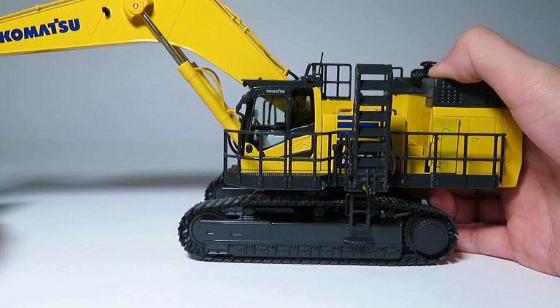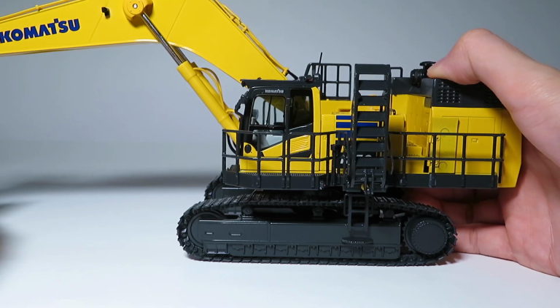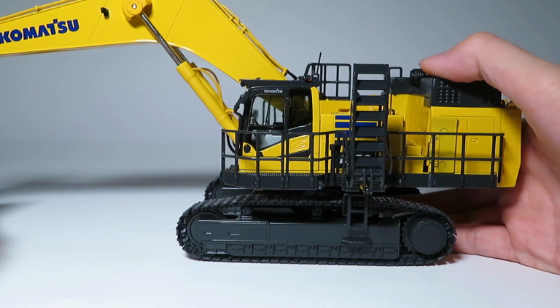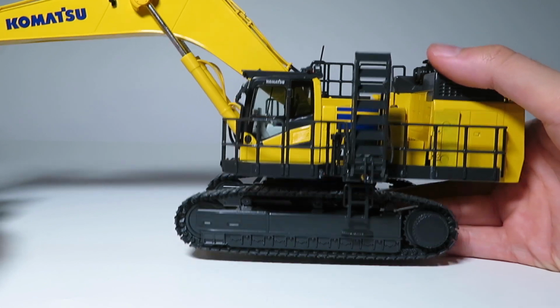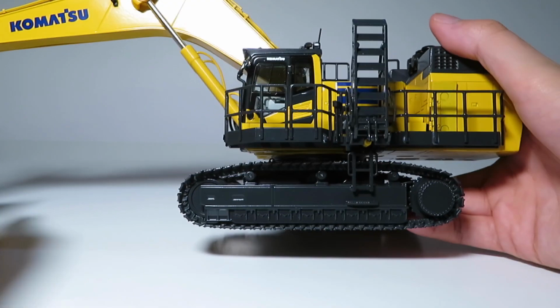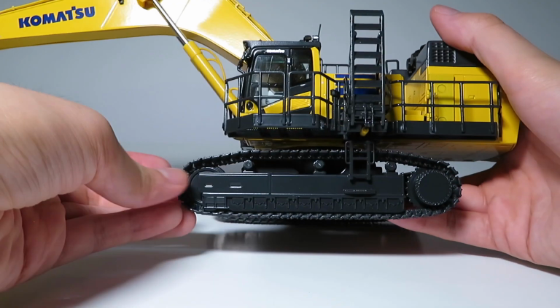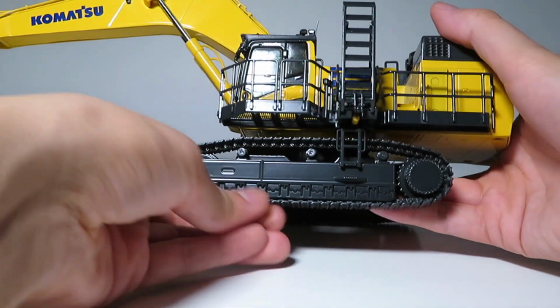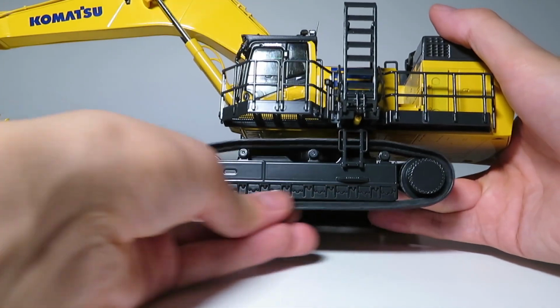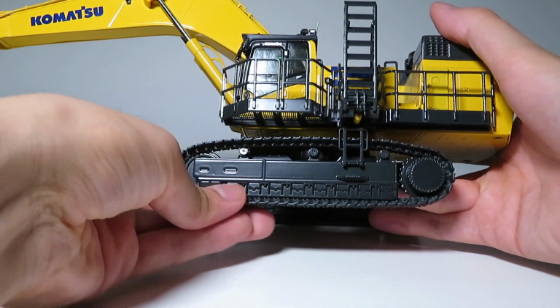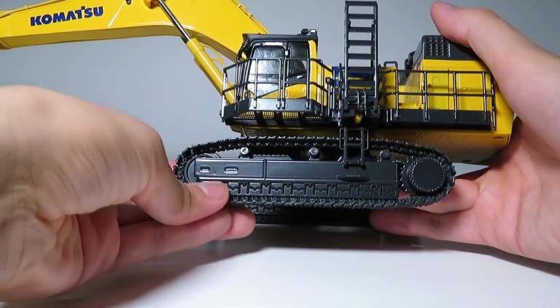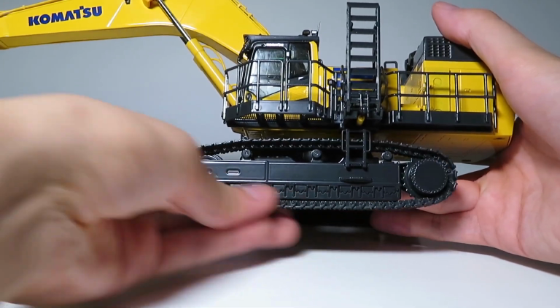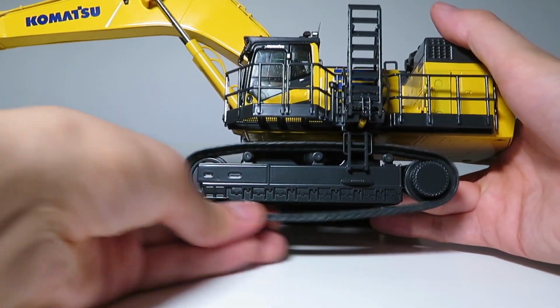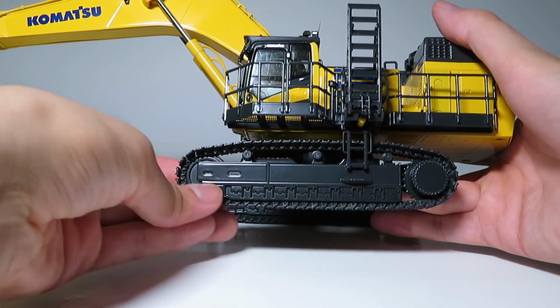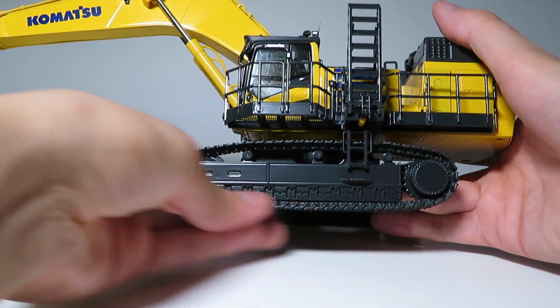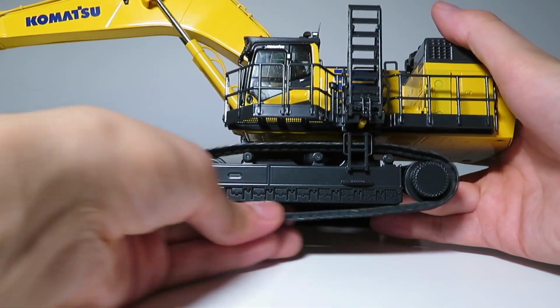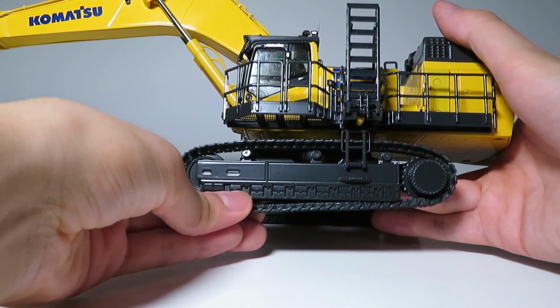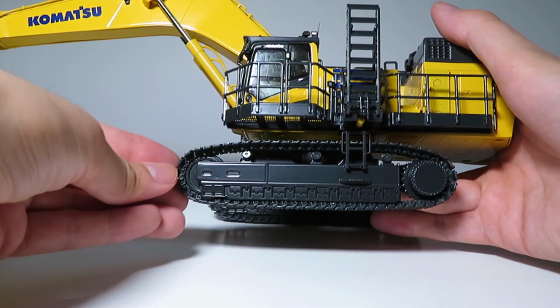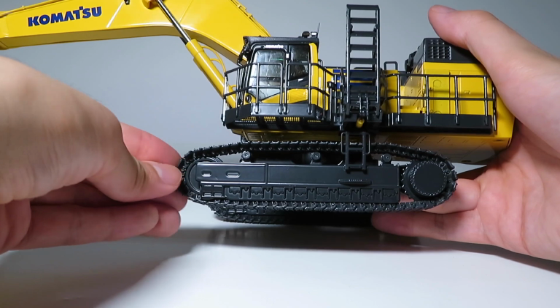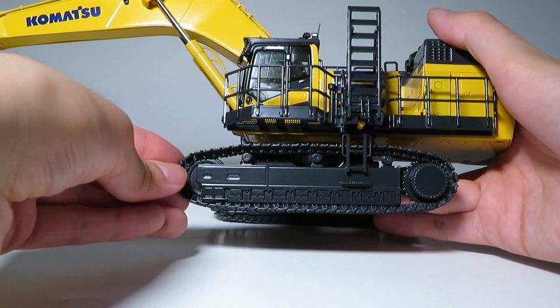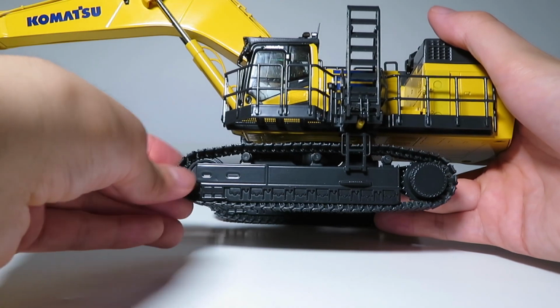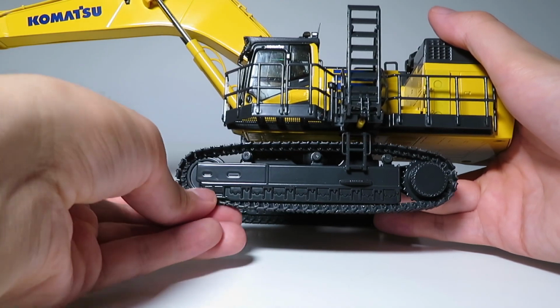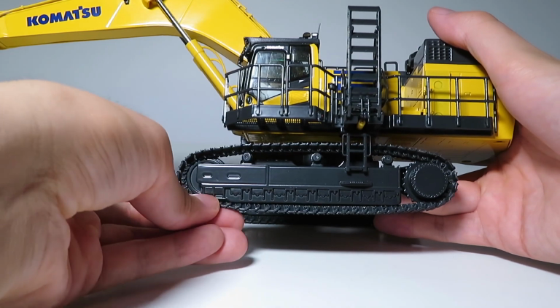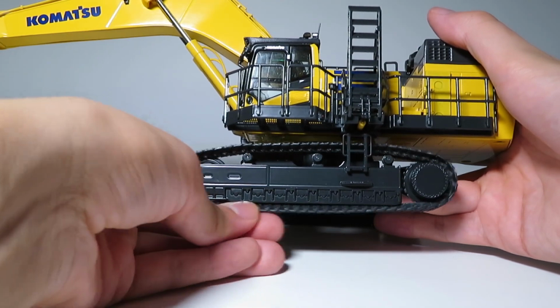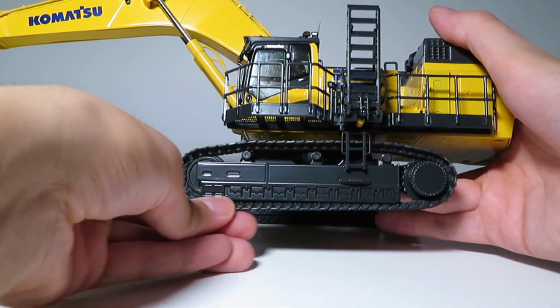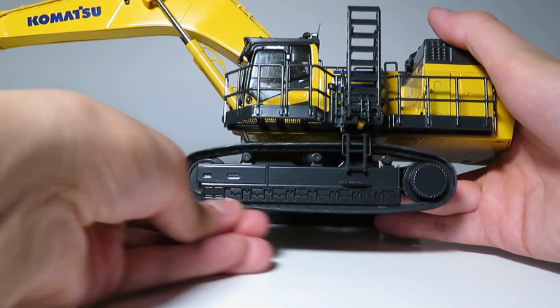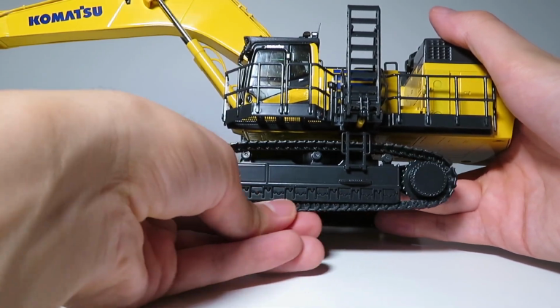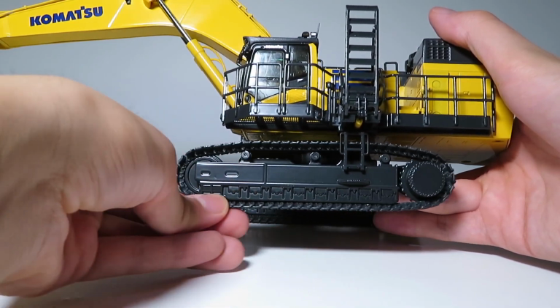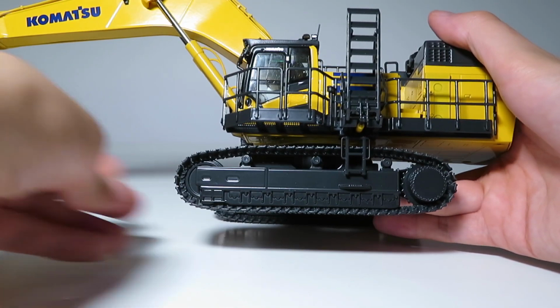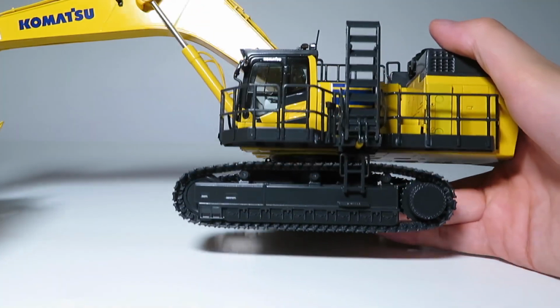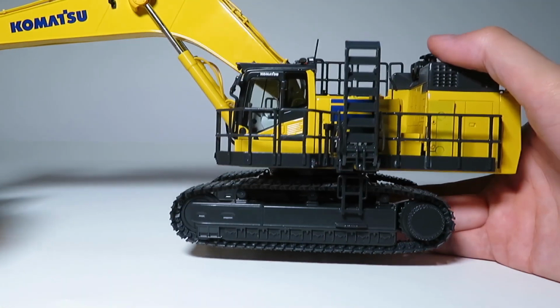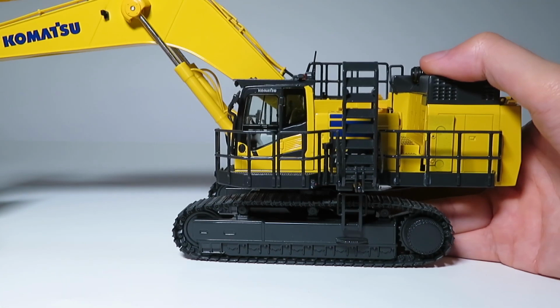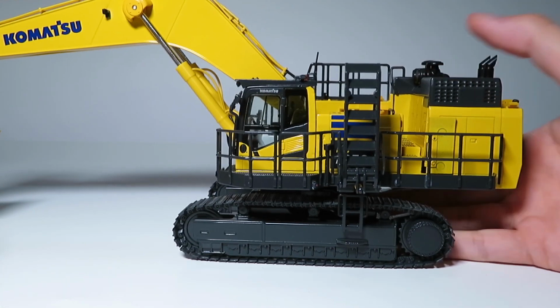The tracks on this model are of the standard hook link variety that NZG uses. They're a little bit tight, but they do roll pretty nicely by hand and feature a spring-loaded tensioner and functioning top carrier rollers.